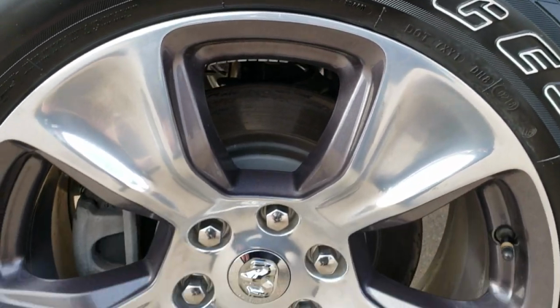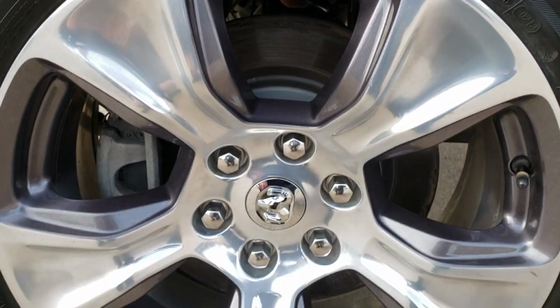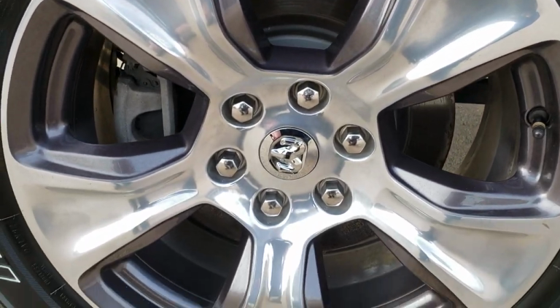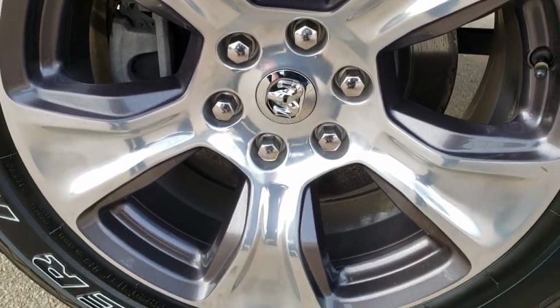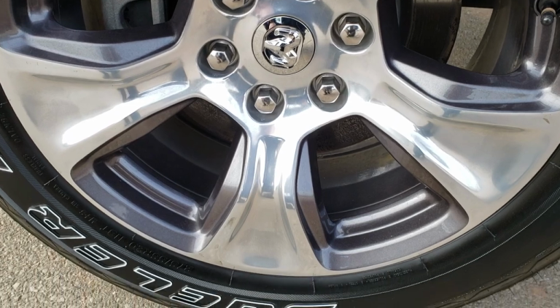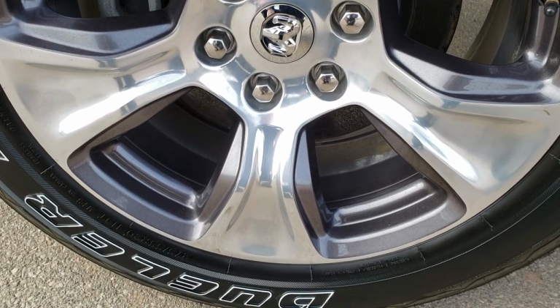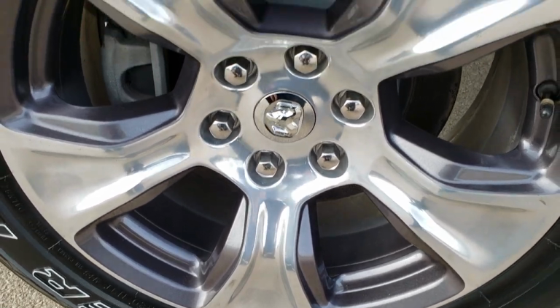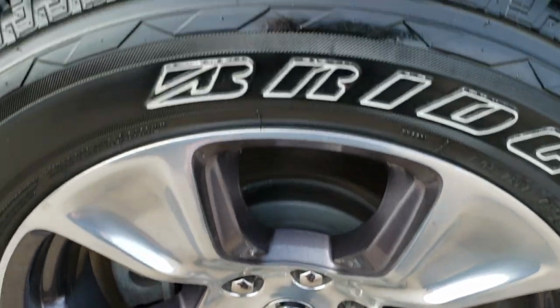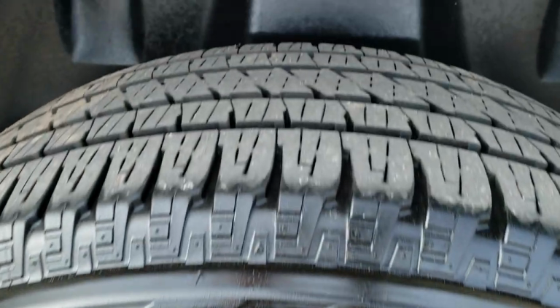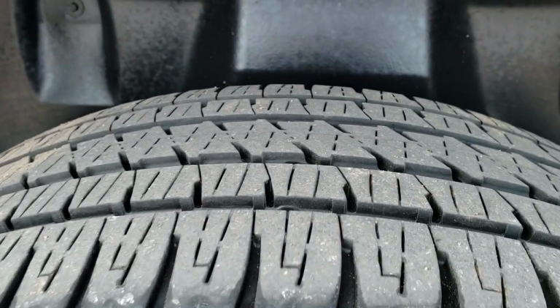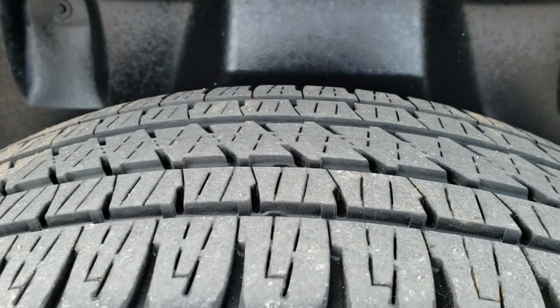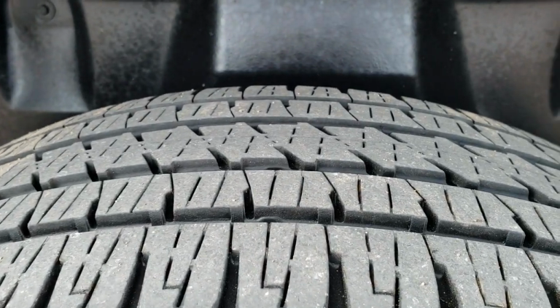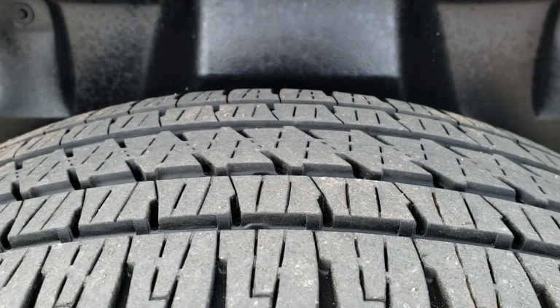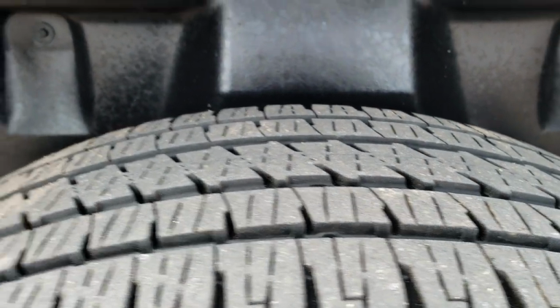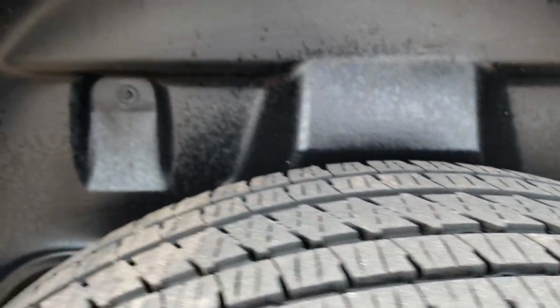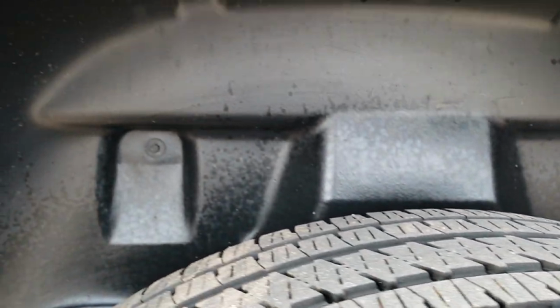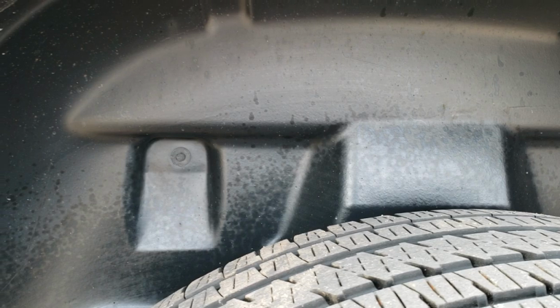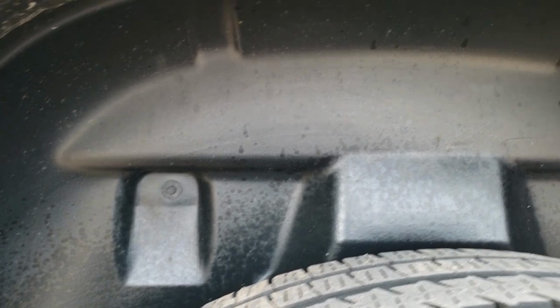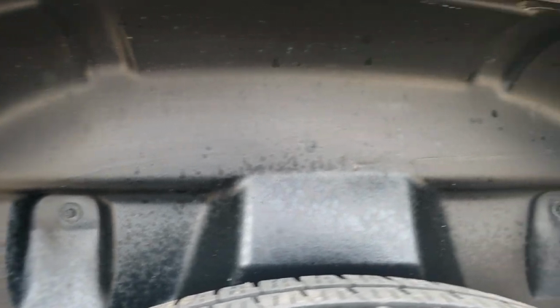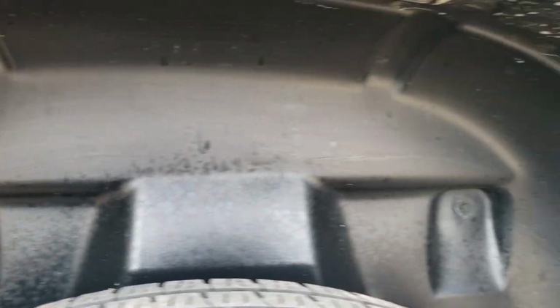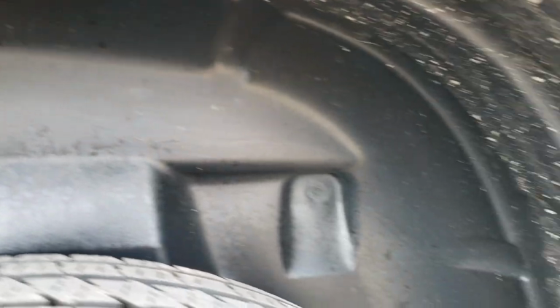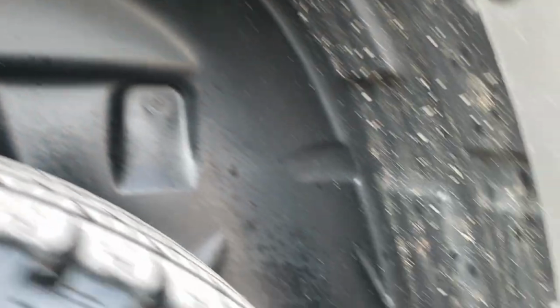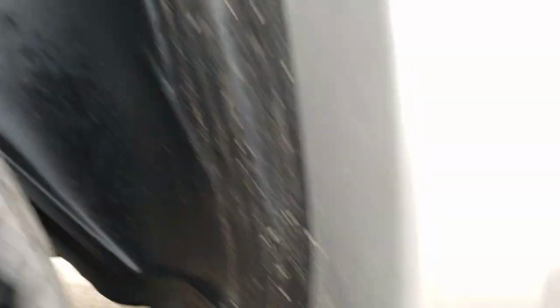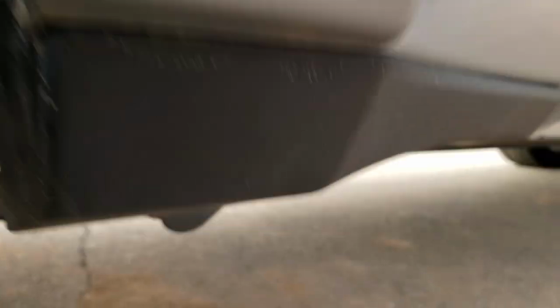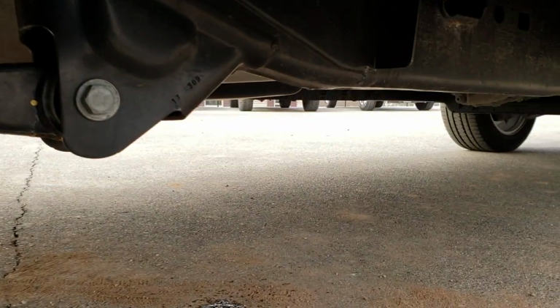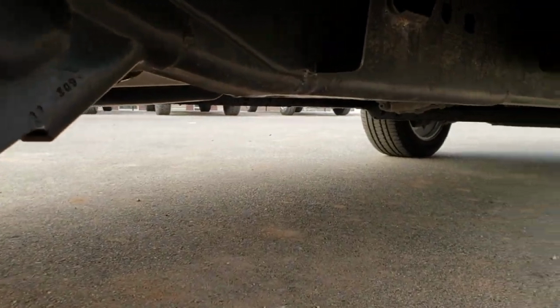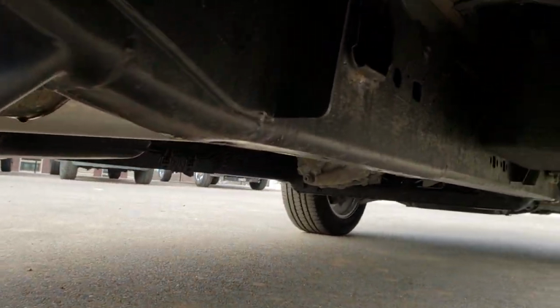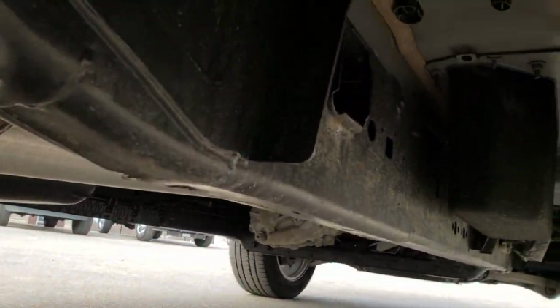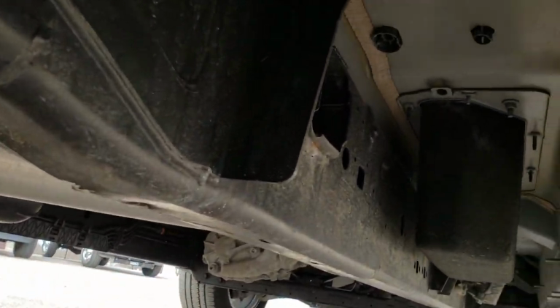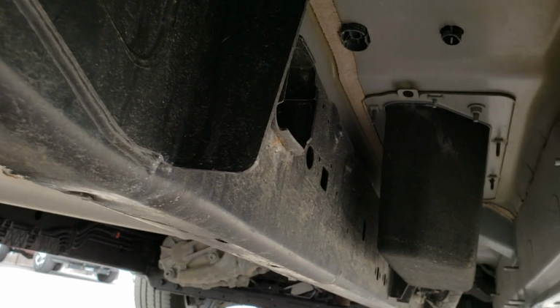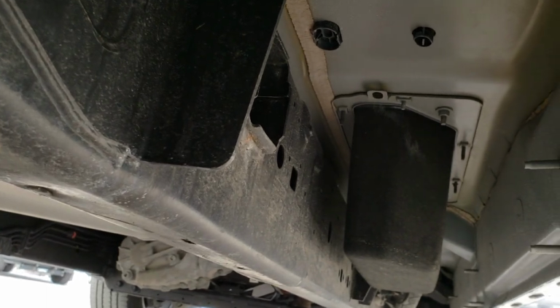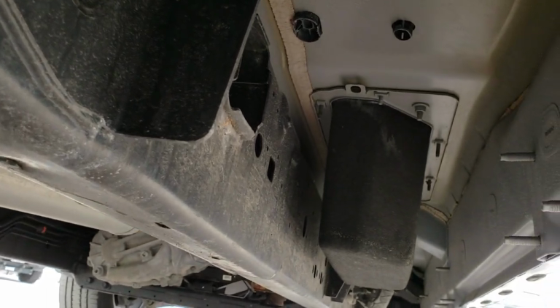Back rim is in excellent shape as well, and the back tires have just as much tread as the front tires. You can see it has the plastic wheel well guard which keeps your frame and underbody looking good.